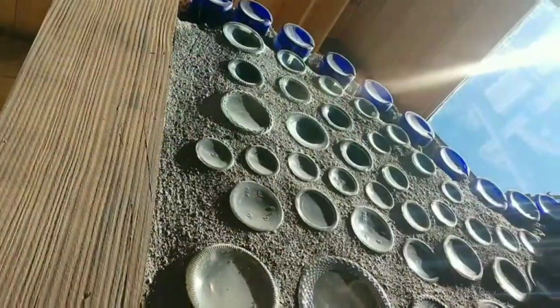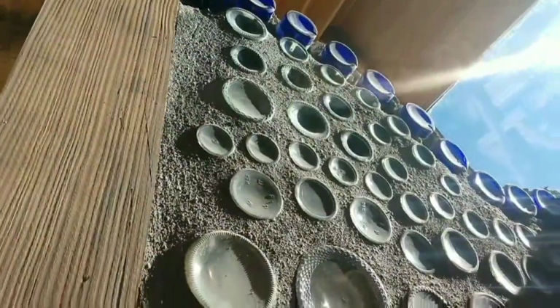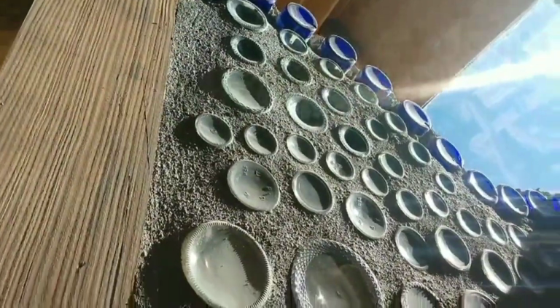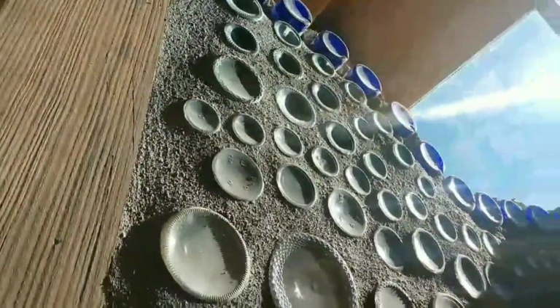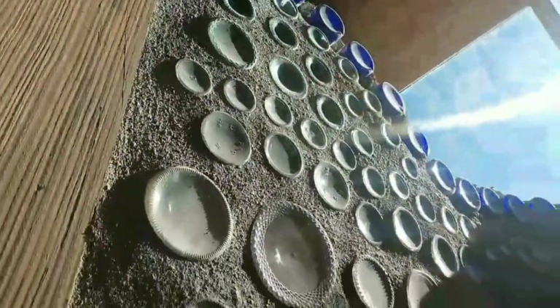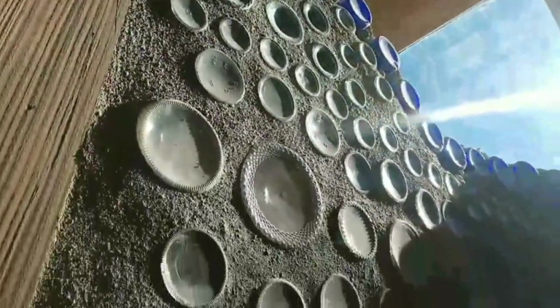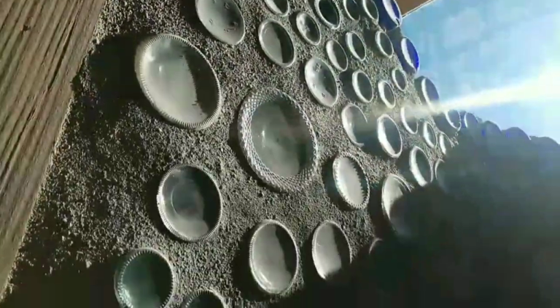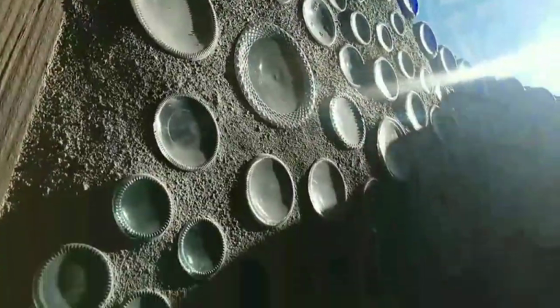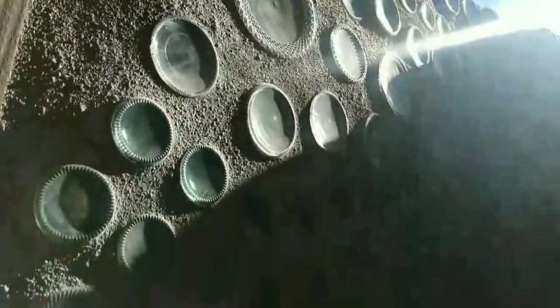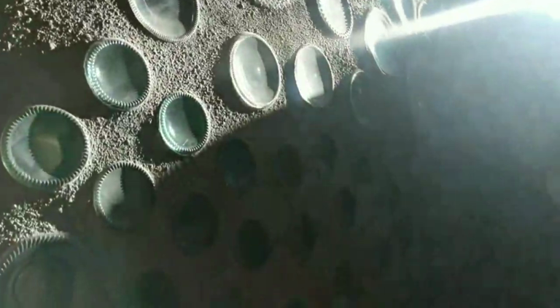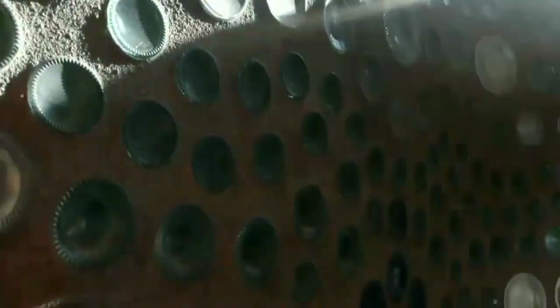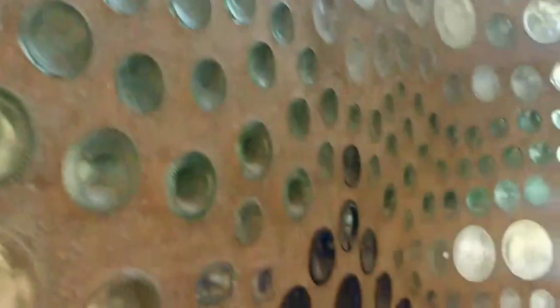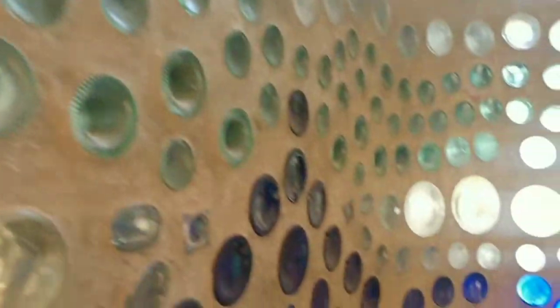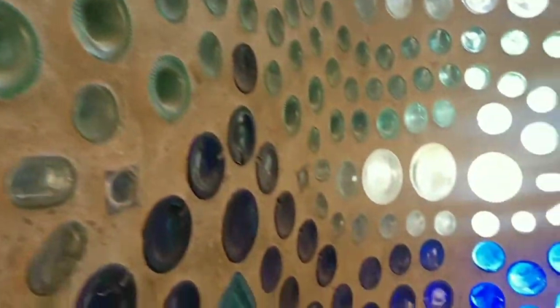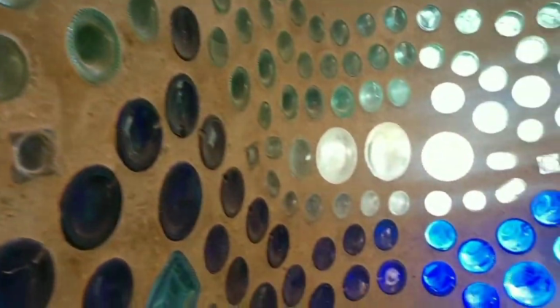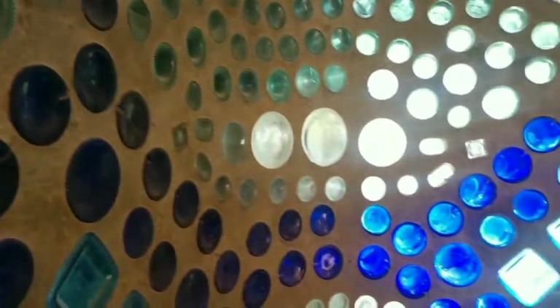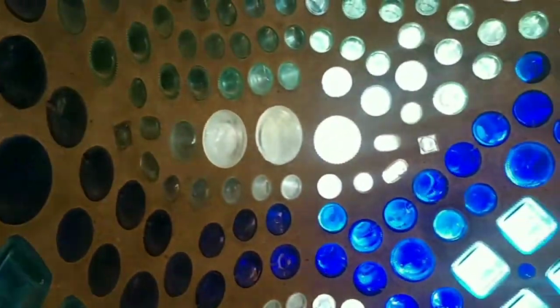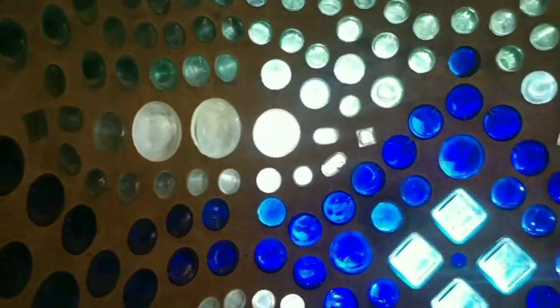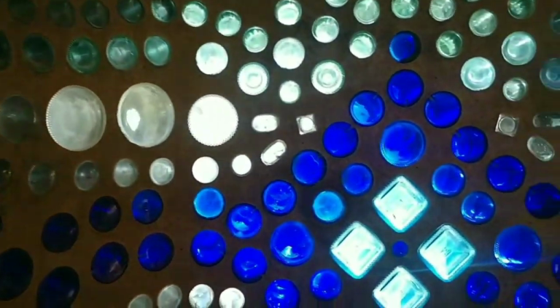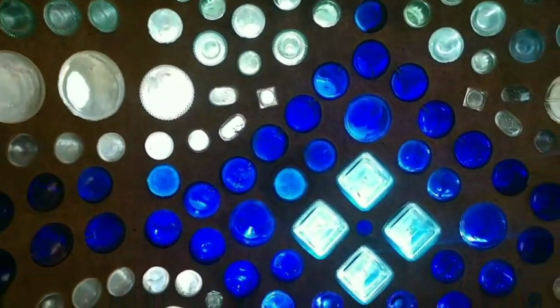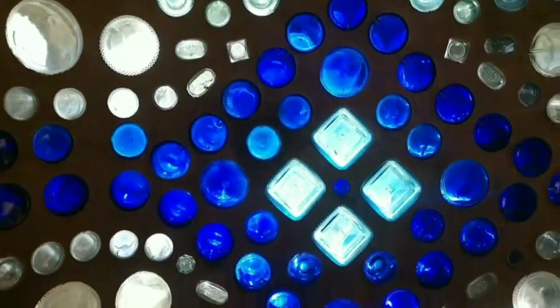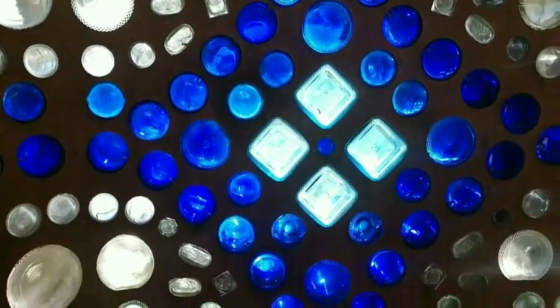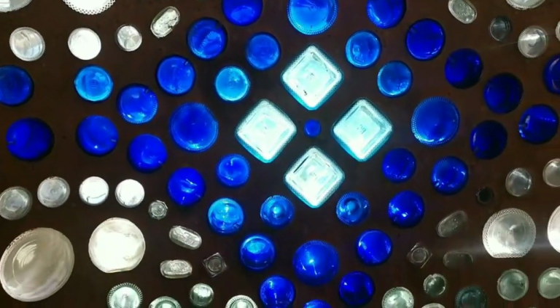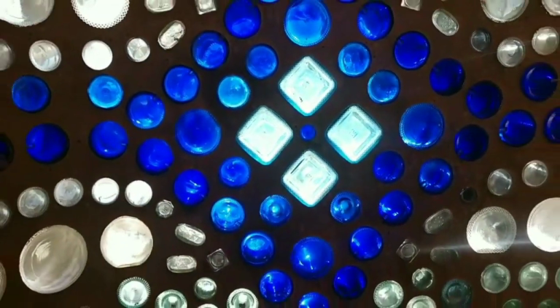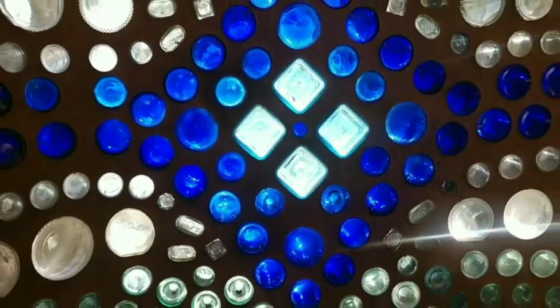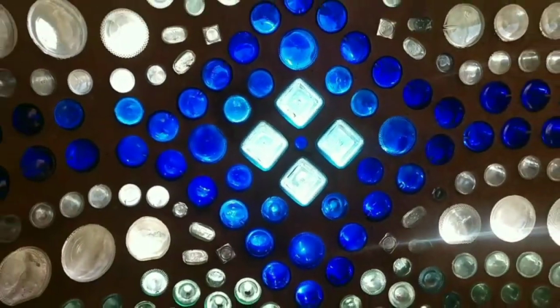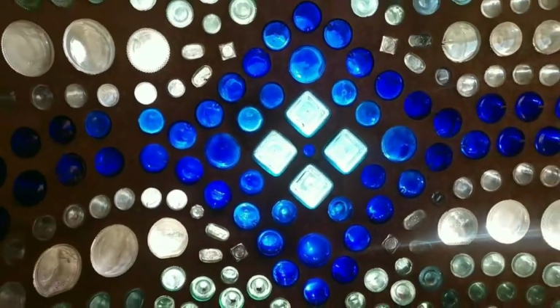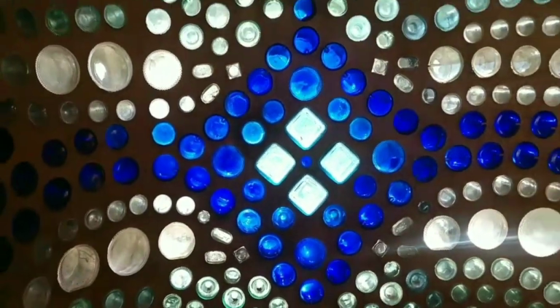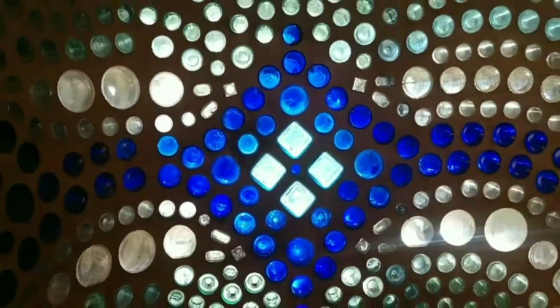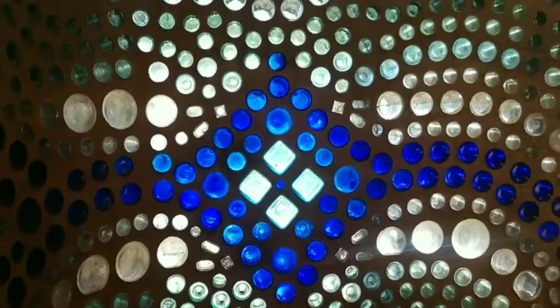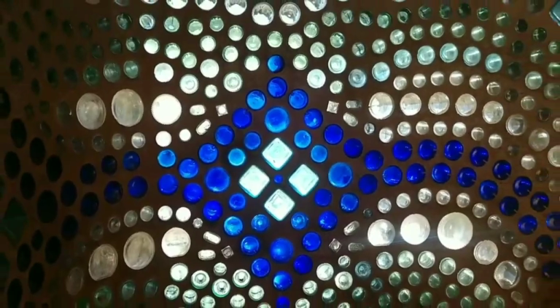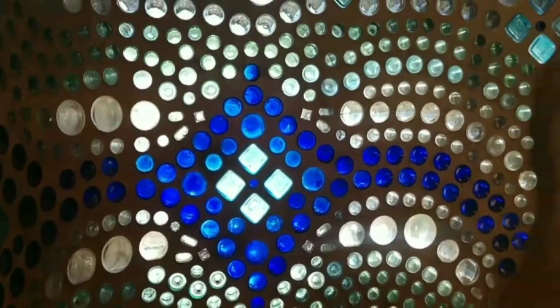At Earthship Biotexture, we collect glass from businesses and individuals to create bottle walls as part of our commitment to build with recycled materials.